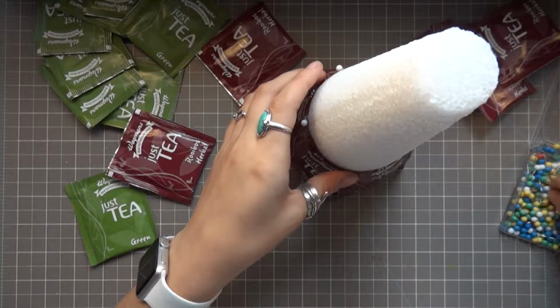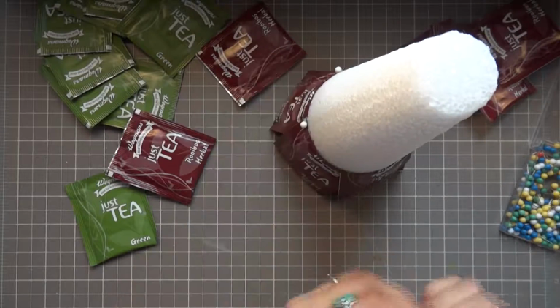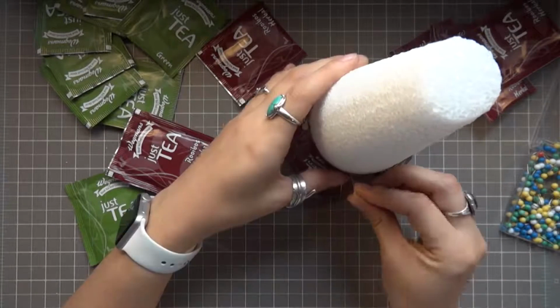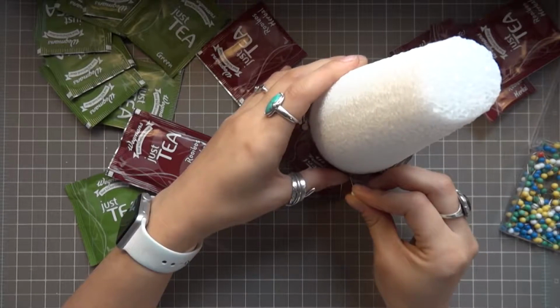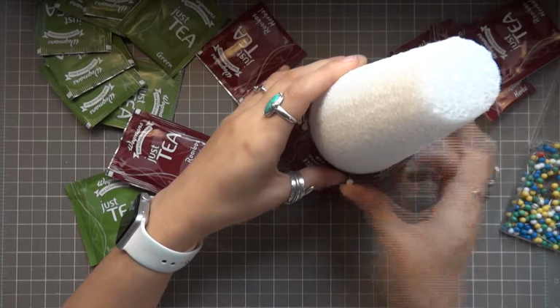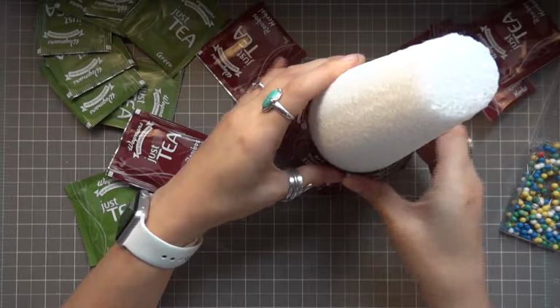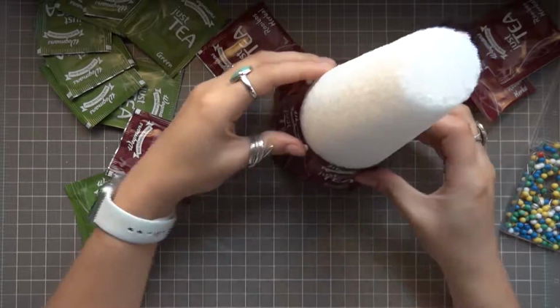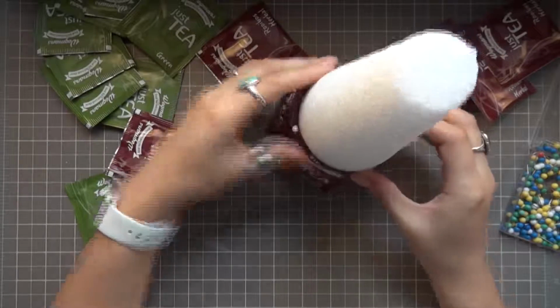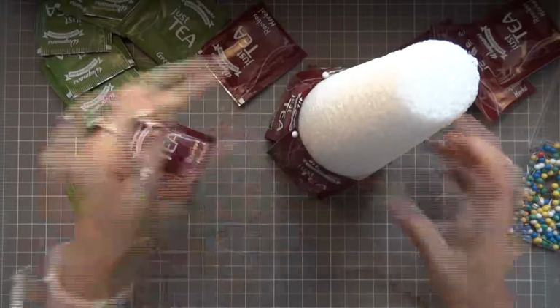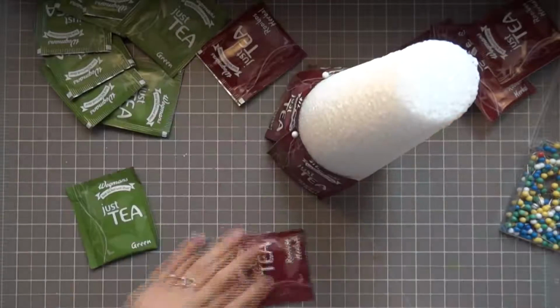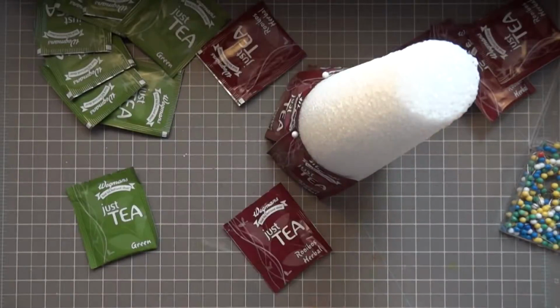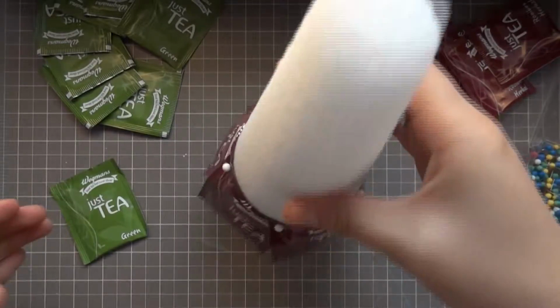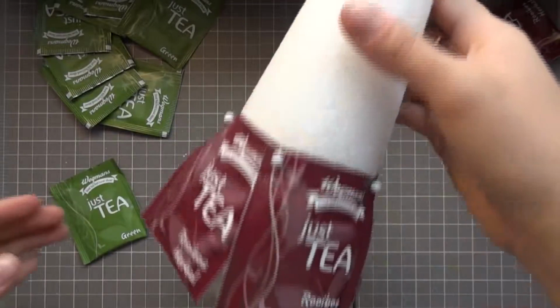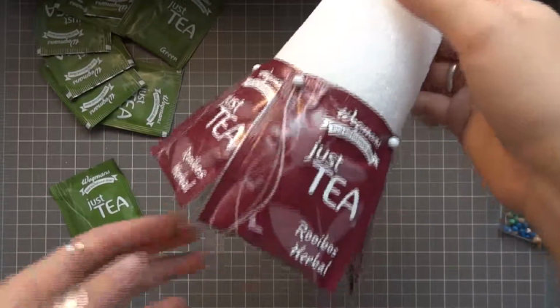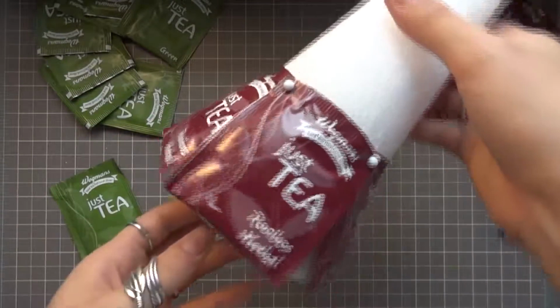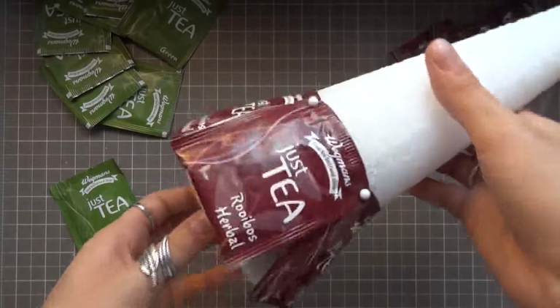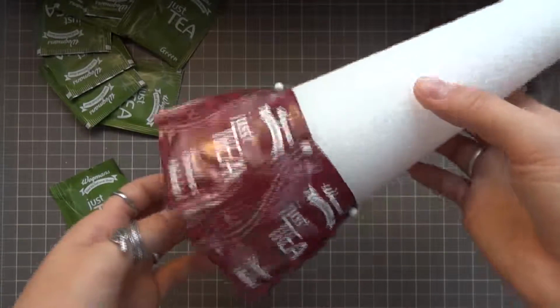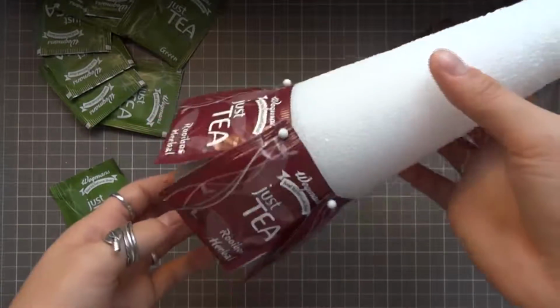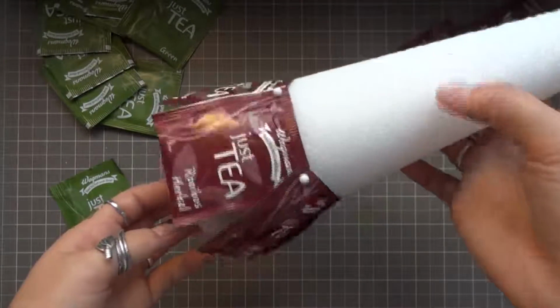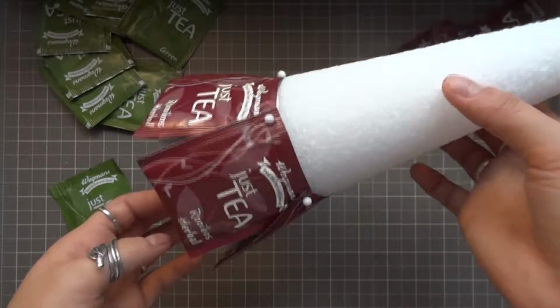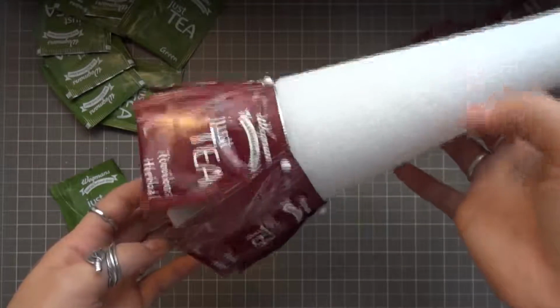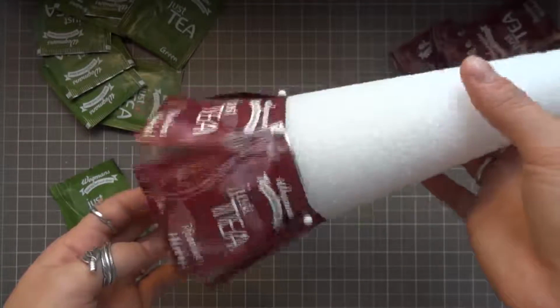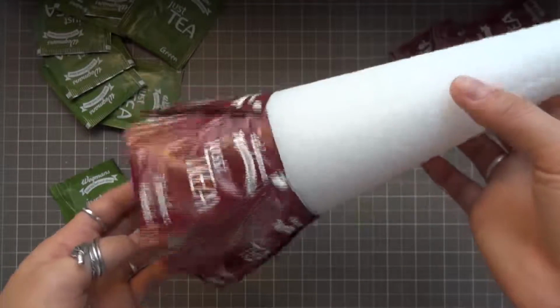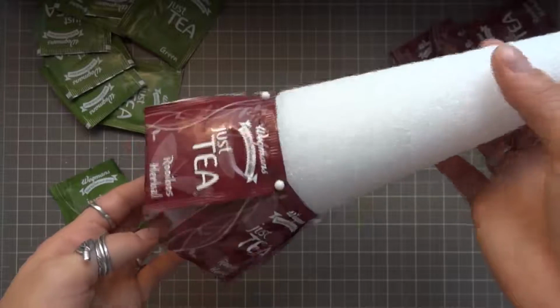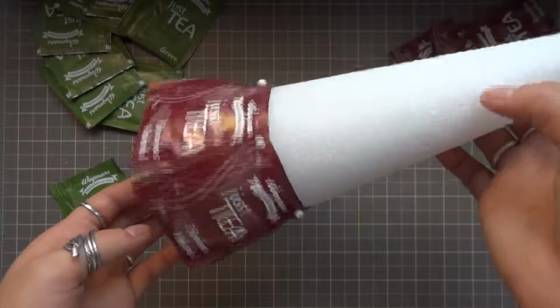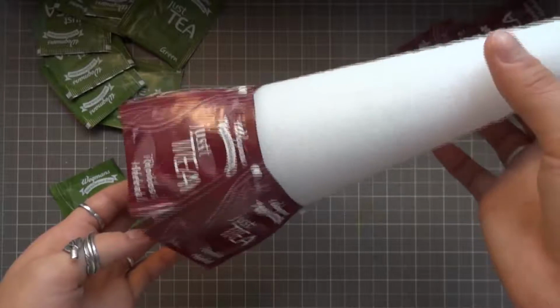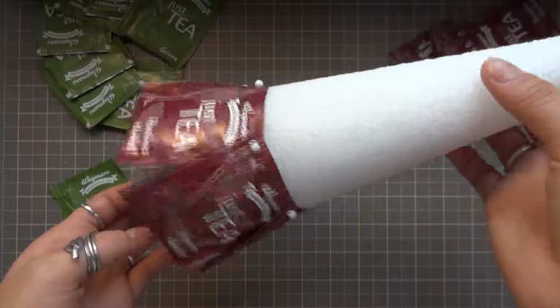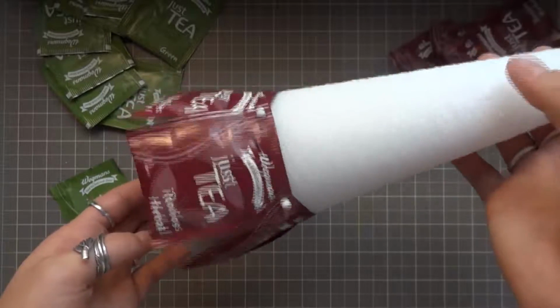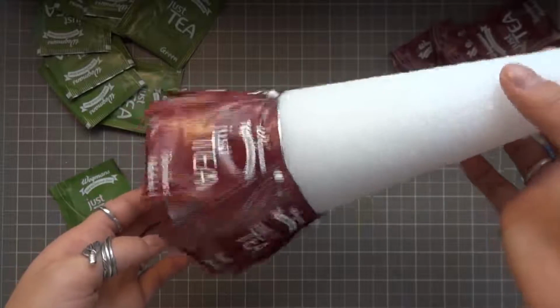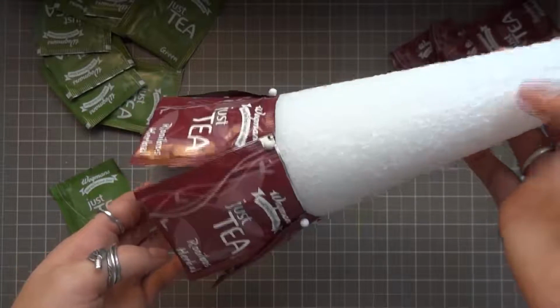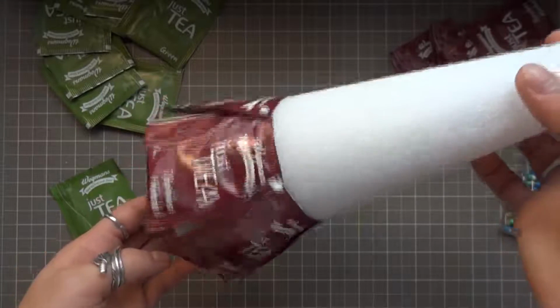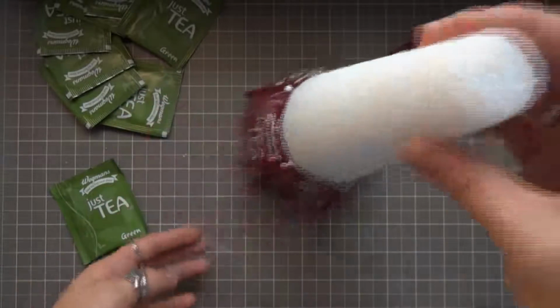So I'm just going around and adhering and pinning the teas into place. Once the bottom layer is all set I'm going to do the exact same thing with the green layer and then the rest of the layers all the way to the top.